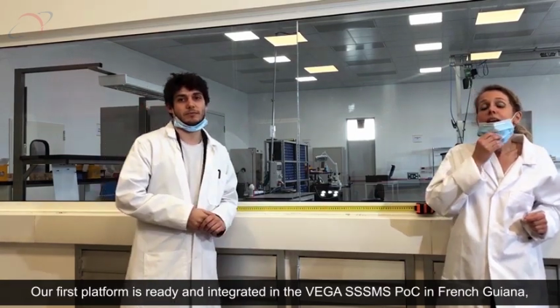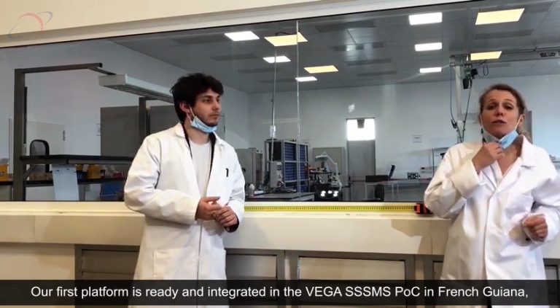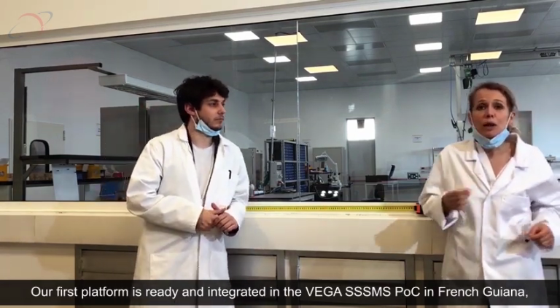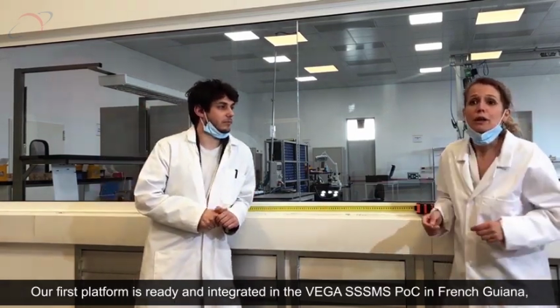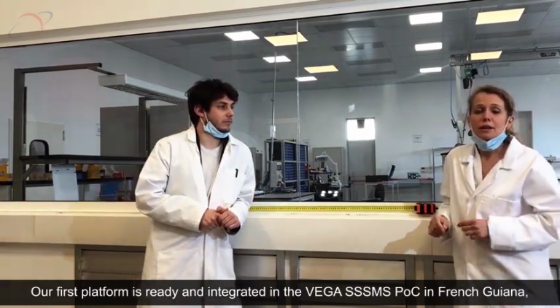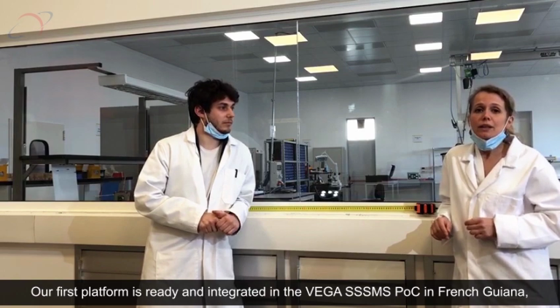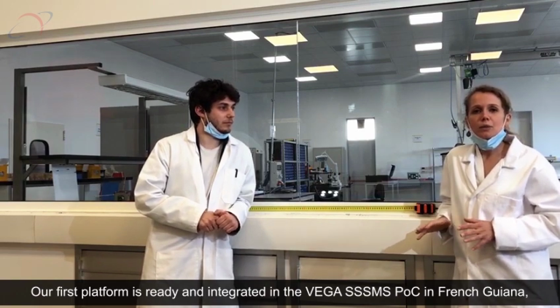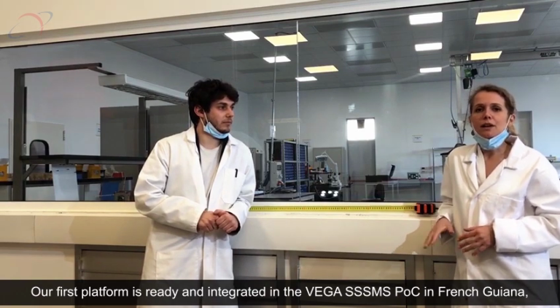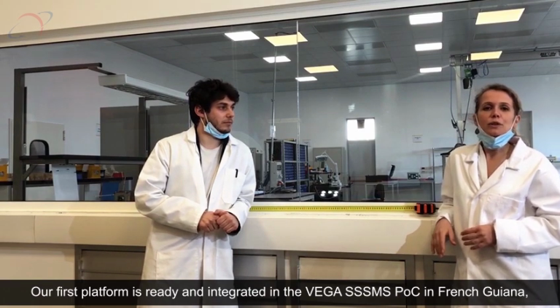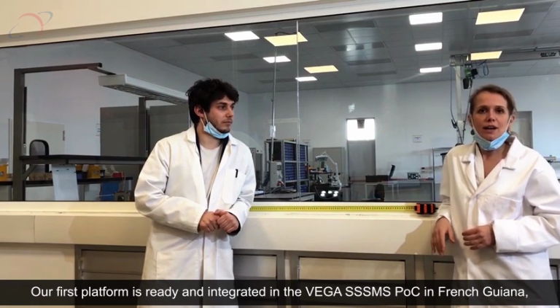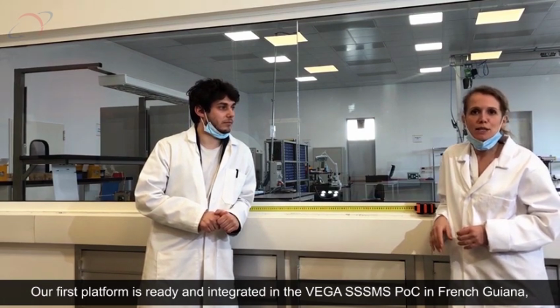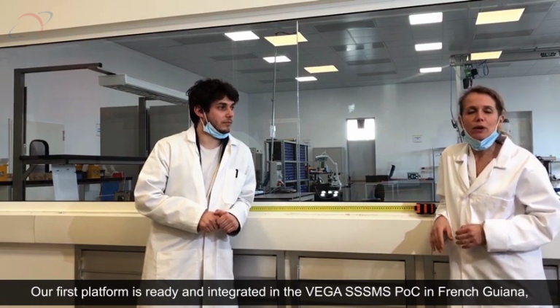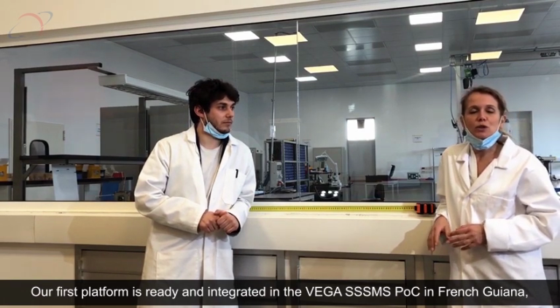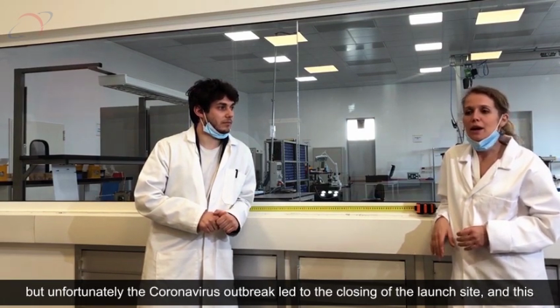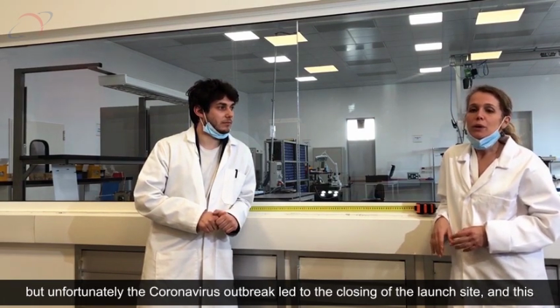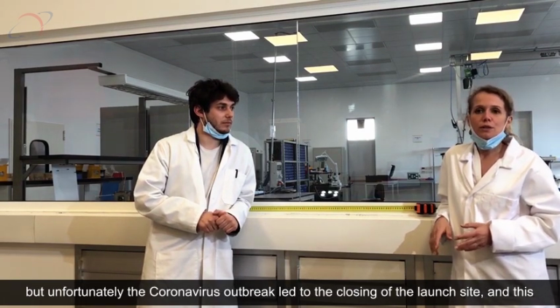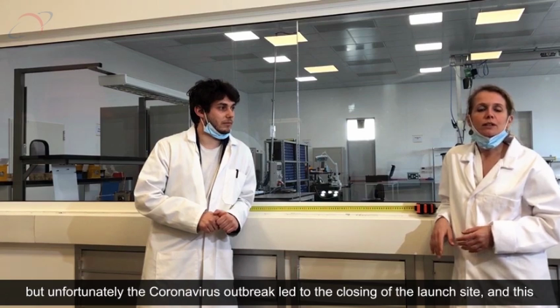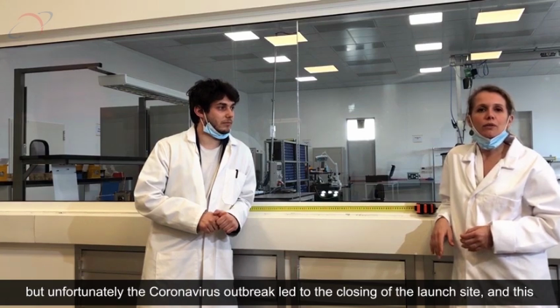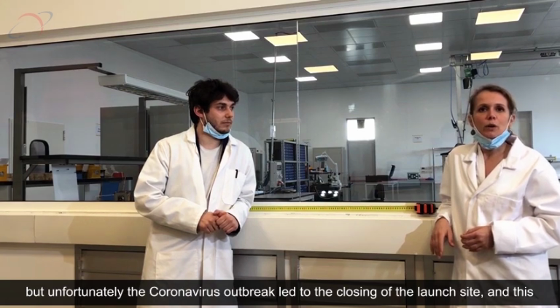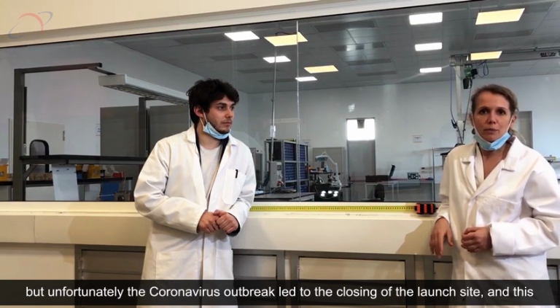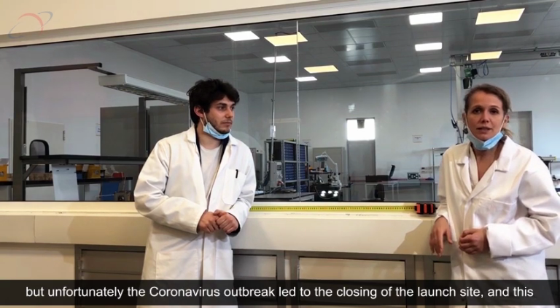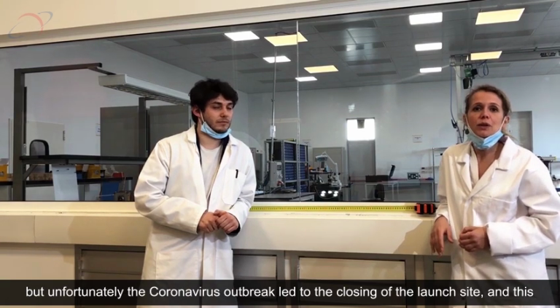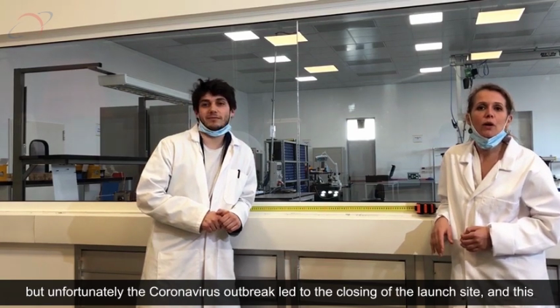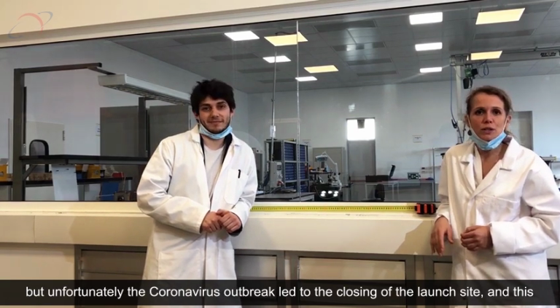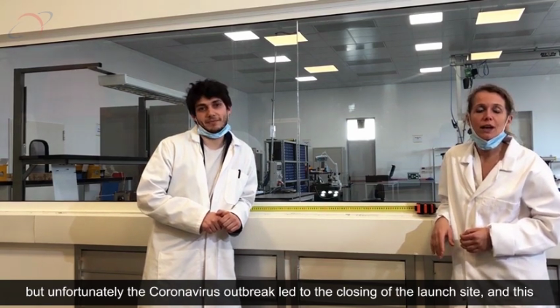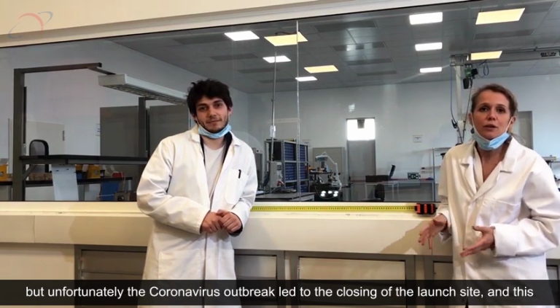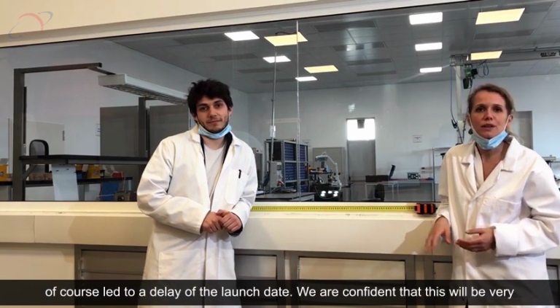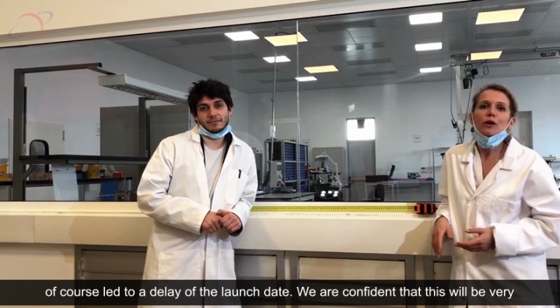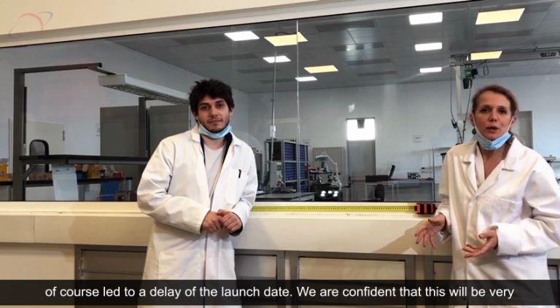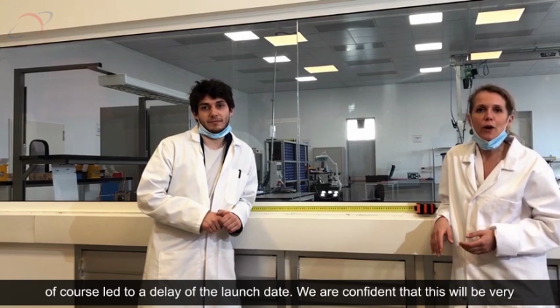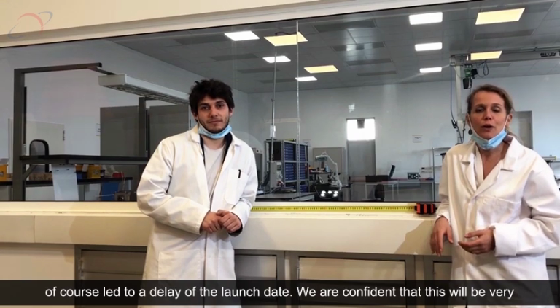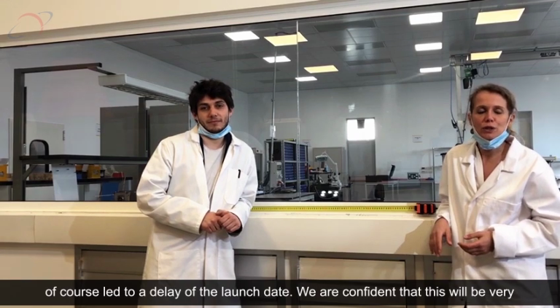Our first platform is already integrated into the Vega SSMS POC in French Guiana. Unfortunately, the coronavirus outbreak led to the closing of the launch site, and this, of course, led to a delay of the launch date.